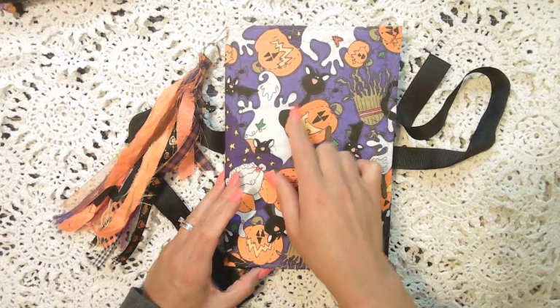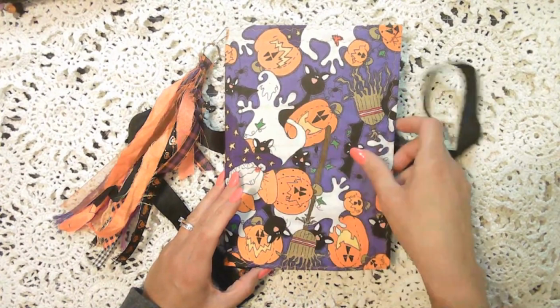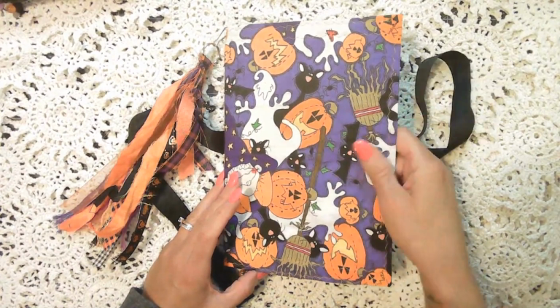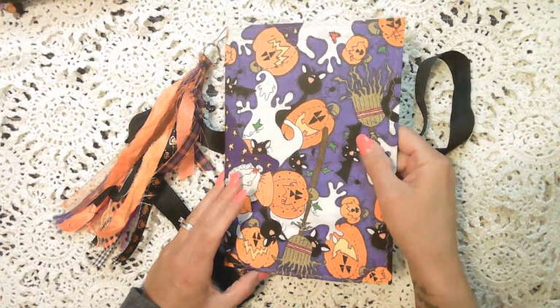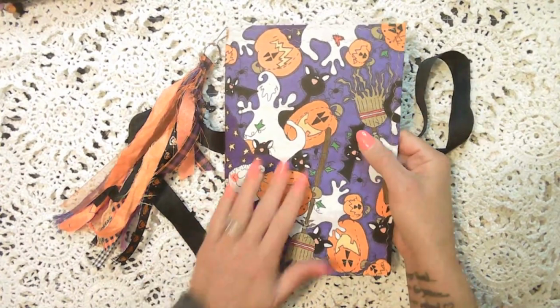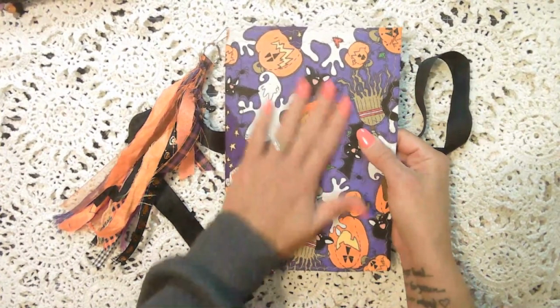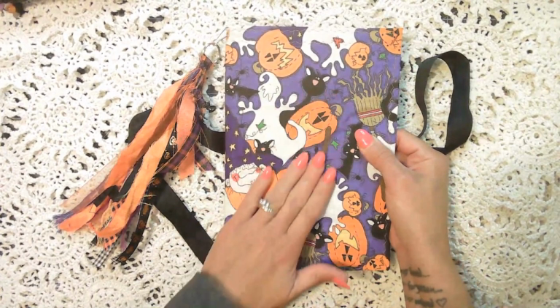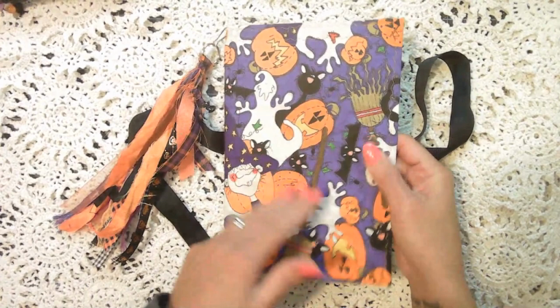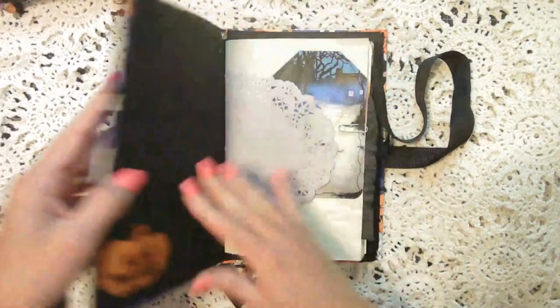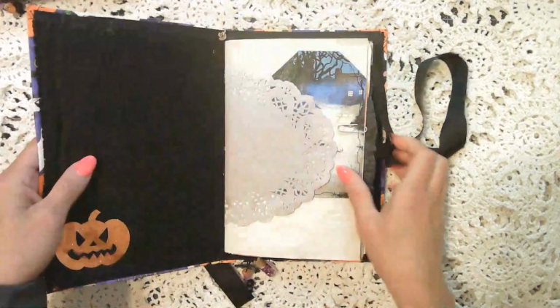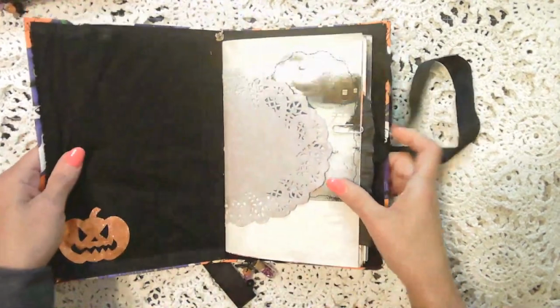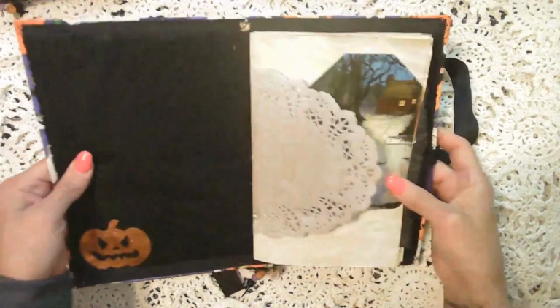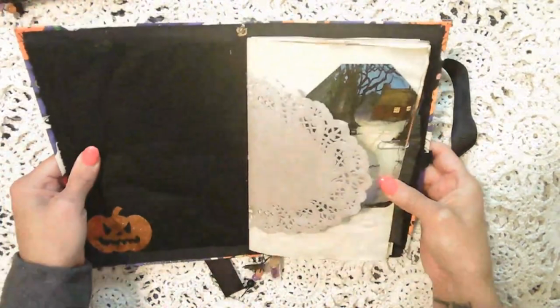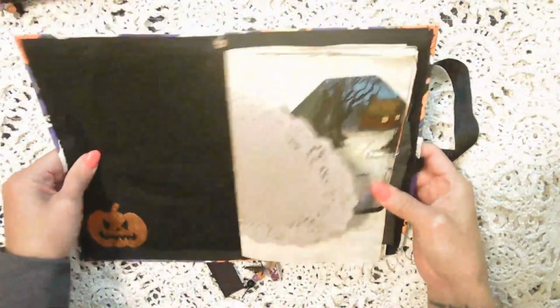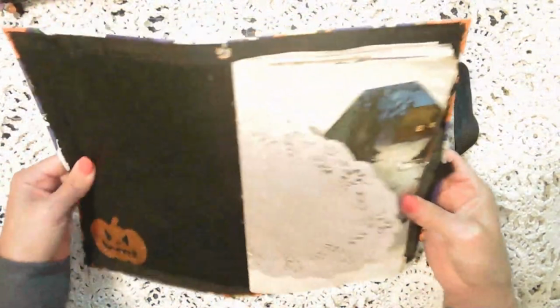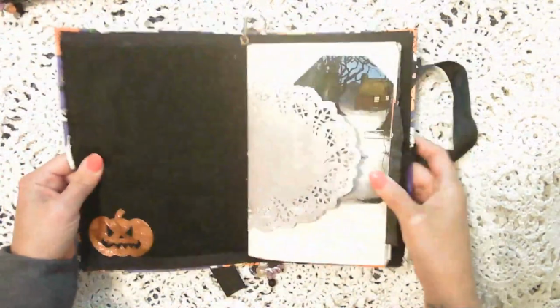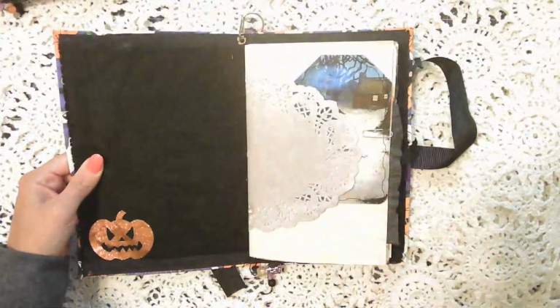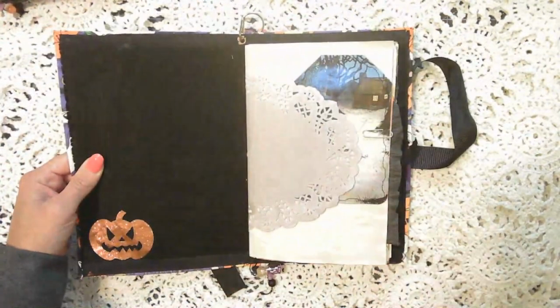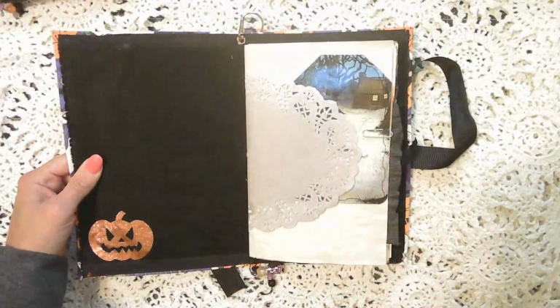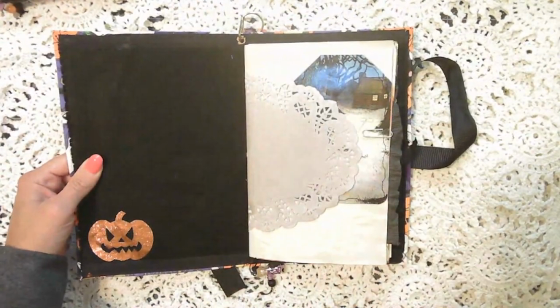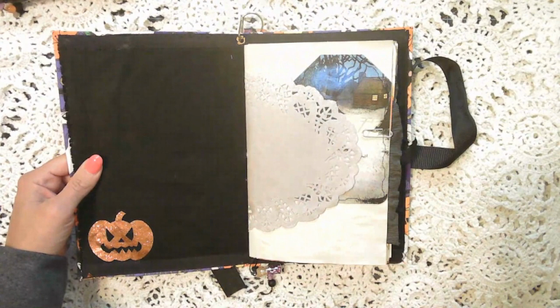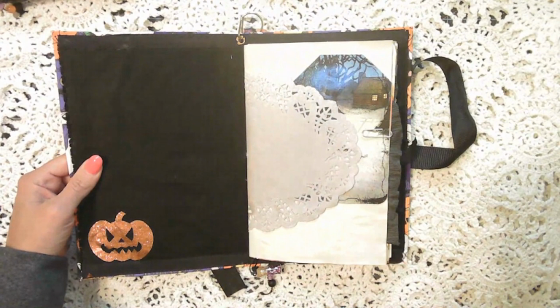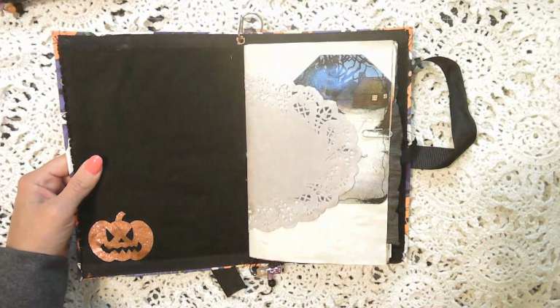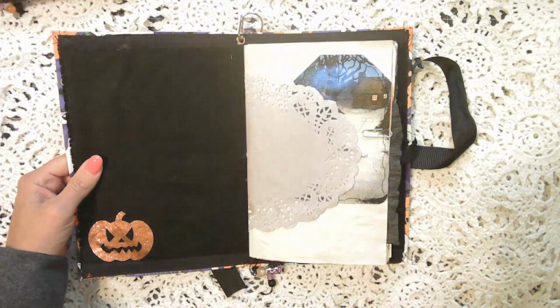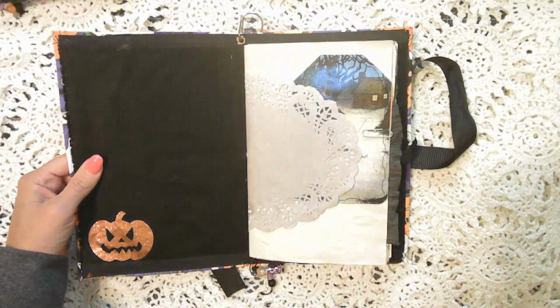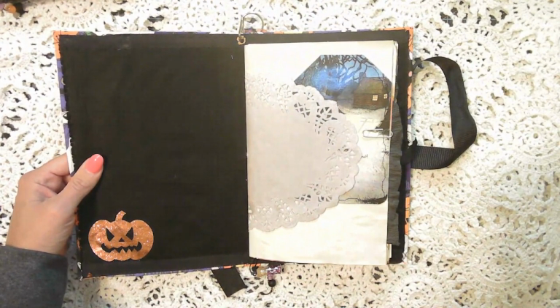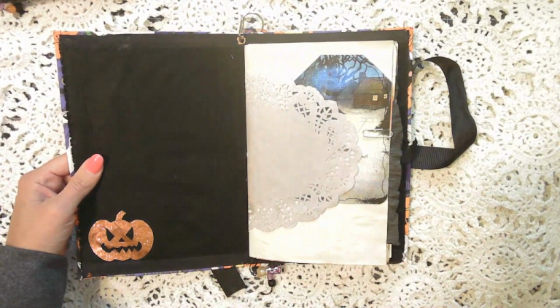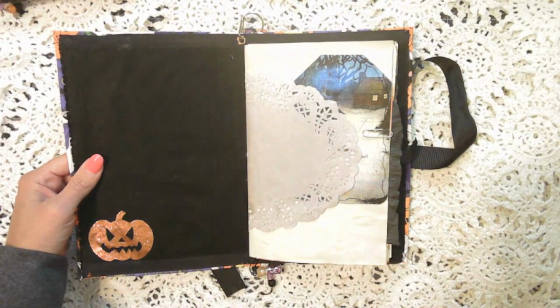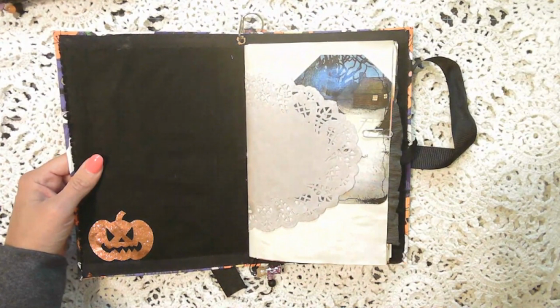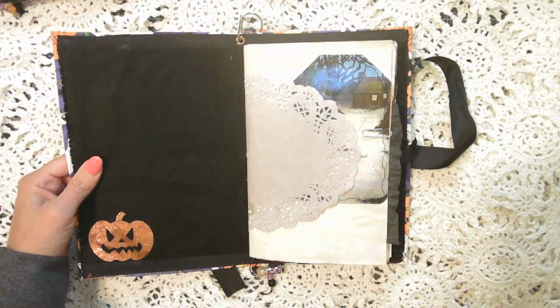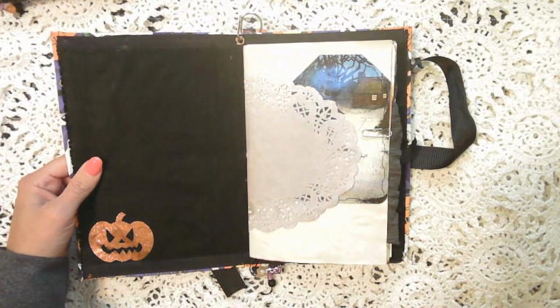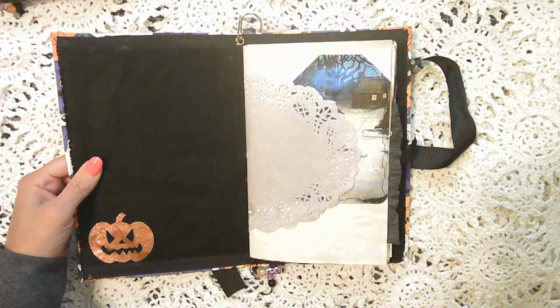This one is nine and a half by six and a half — the only one that's slightly taller because I measured incorrectly, so this one is a half an inch taller than the others. Soft cover, as I mentioned, fabric on the outside of the cover, fabric on the inside of the cover. And this one has 80 pages front and back.